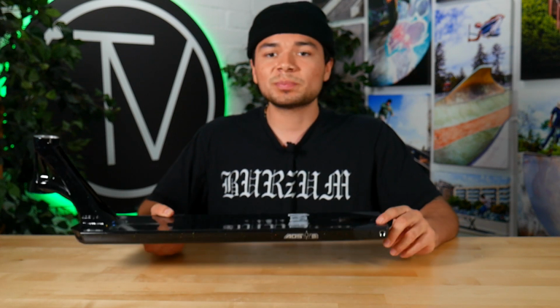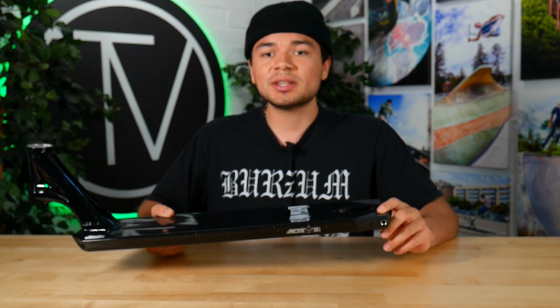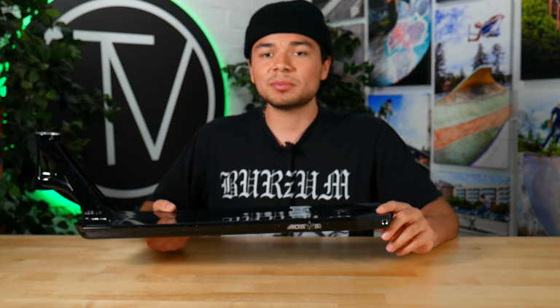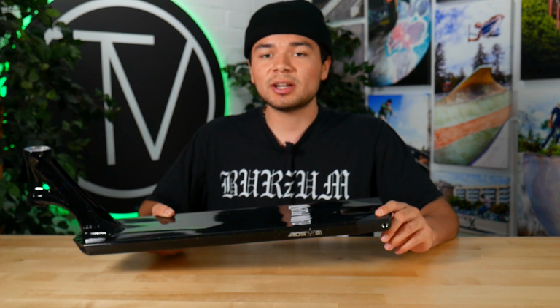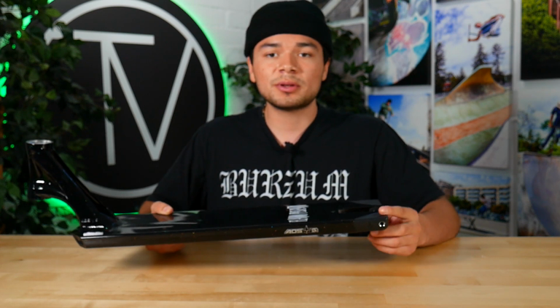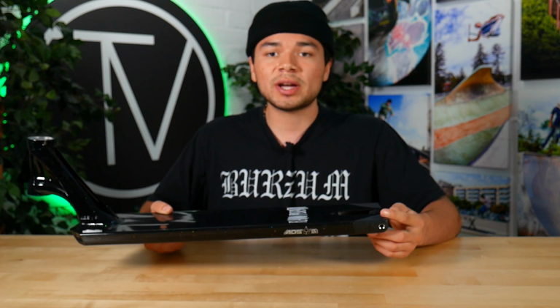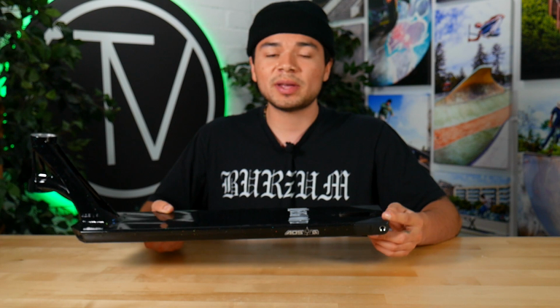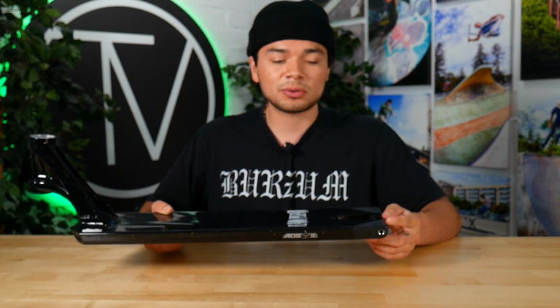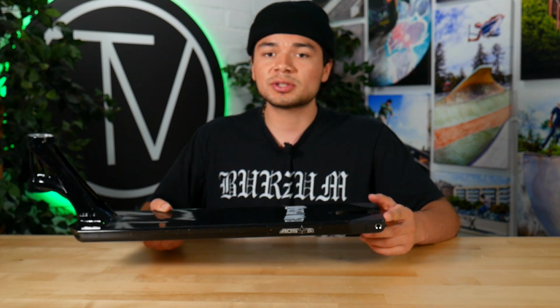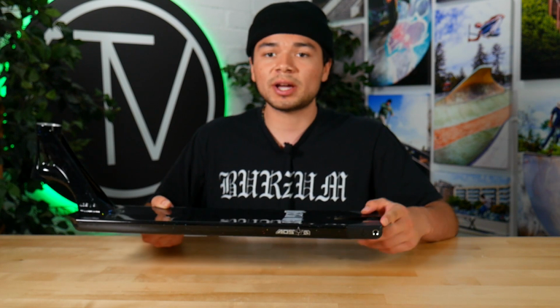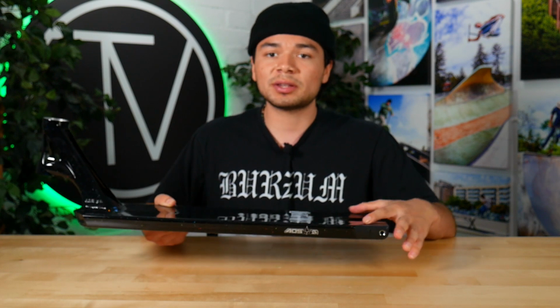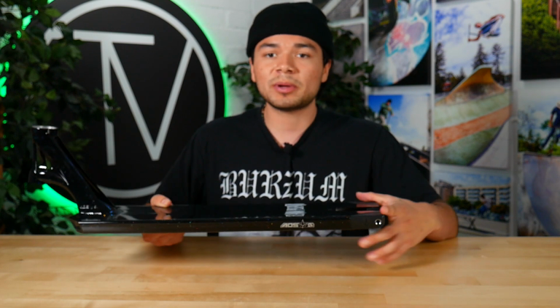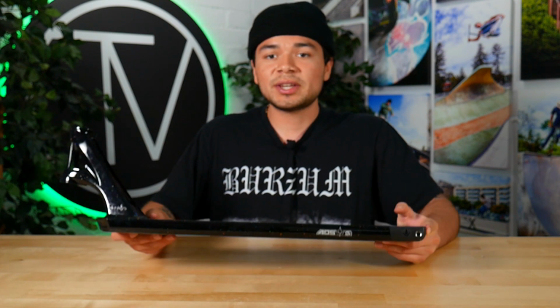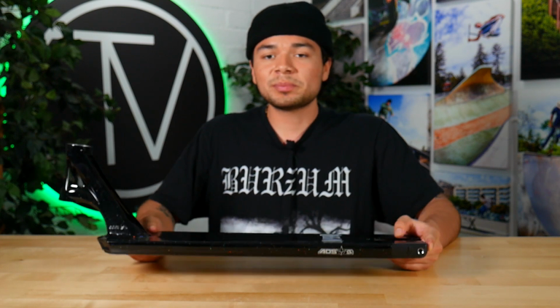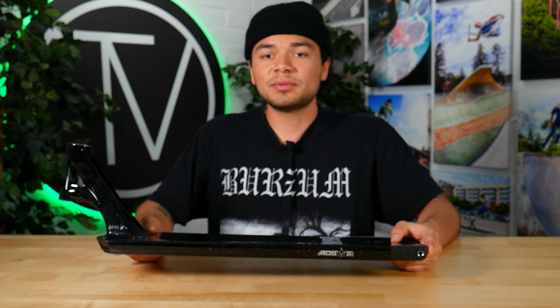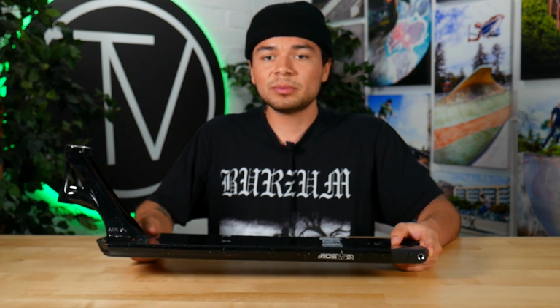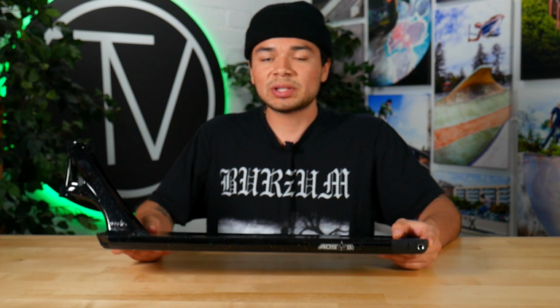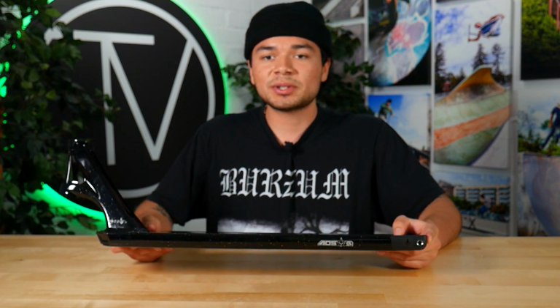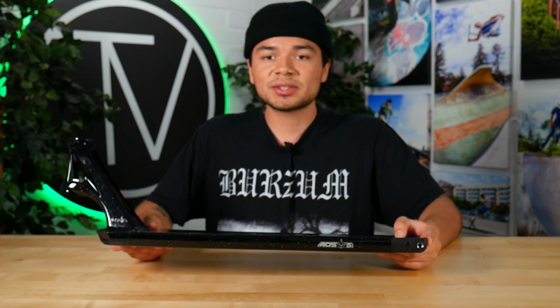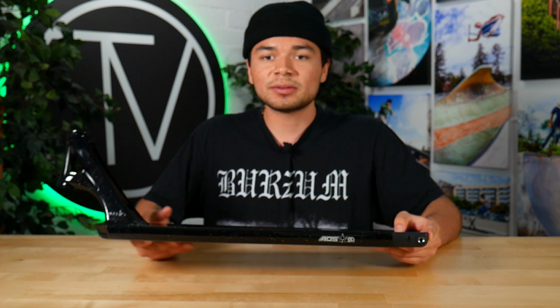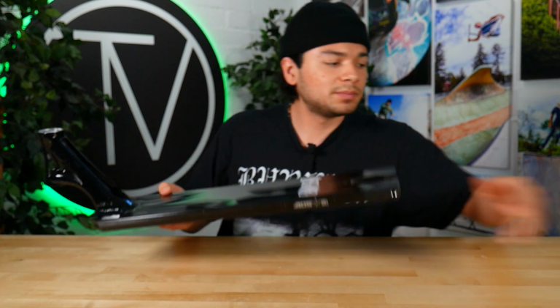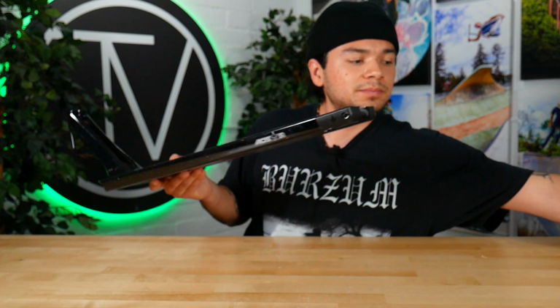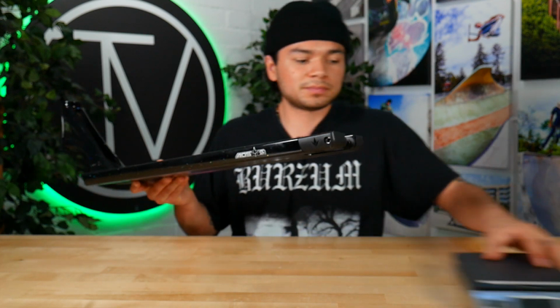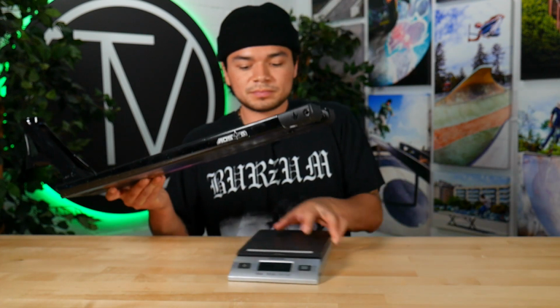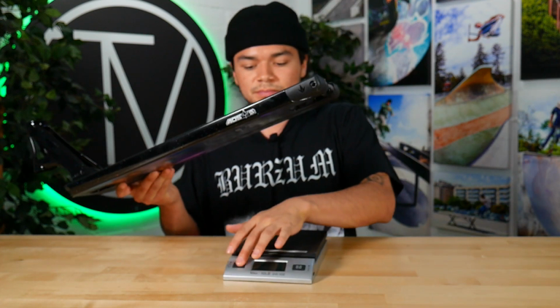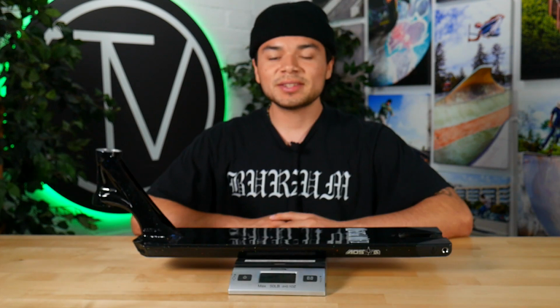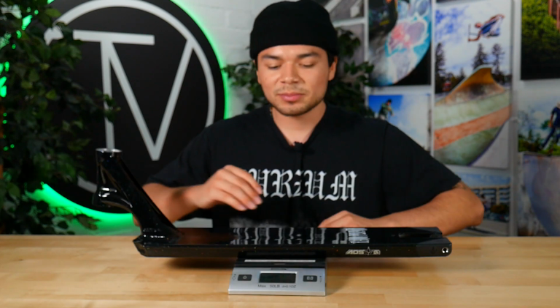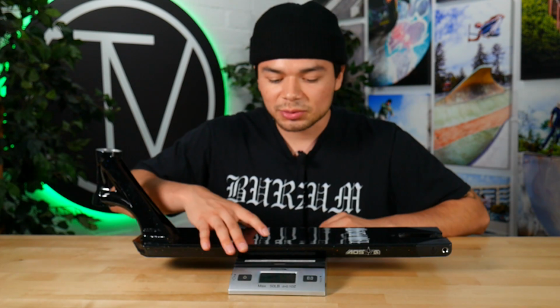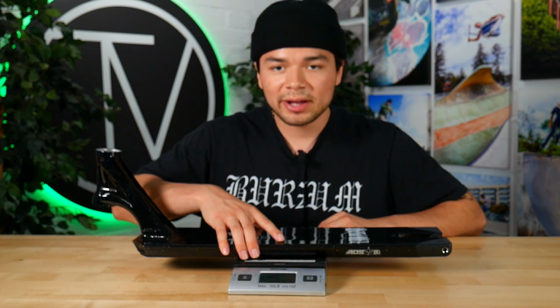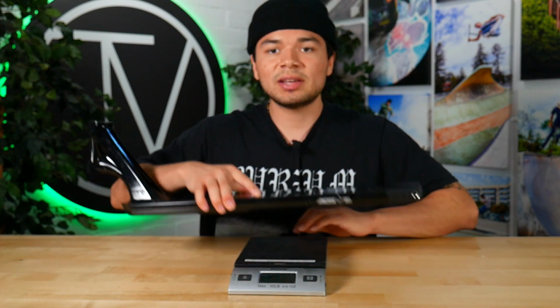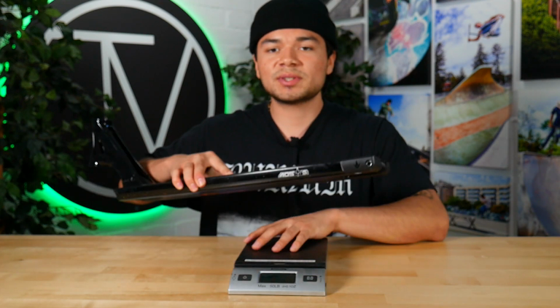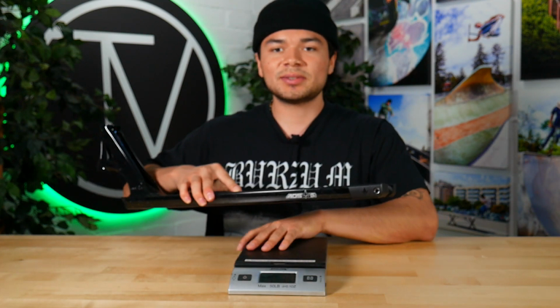These plastic inserts can be taken off whether you want to ride pegs or whether you just want to ride it without the dropout. This deck was made out of aluminum, so let's see where it stands on the scale. This deck comes in at 3 pounds 11.6 ounces.